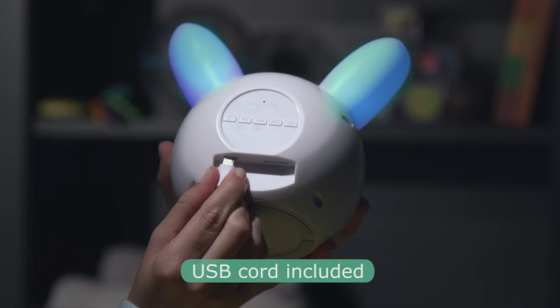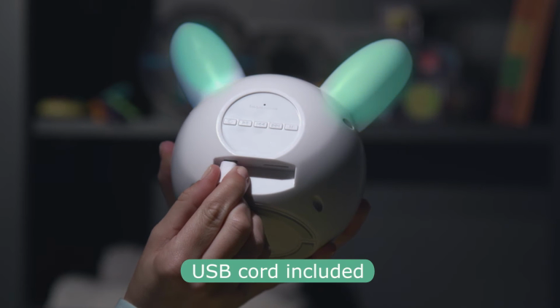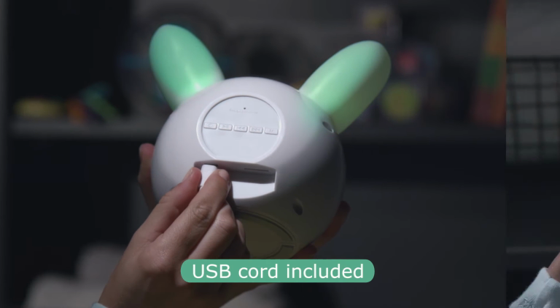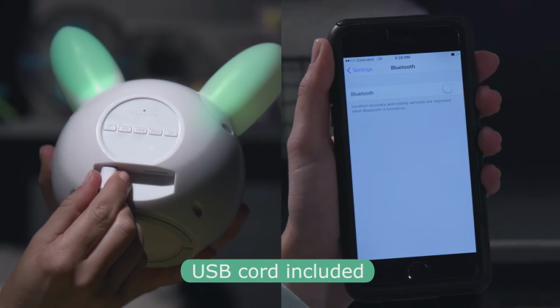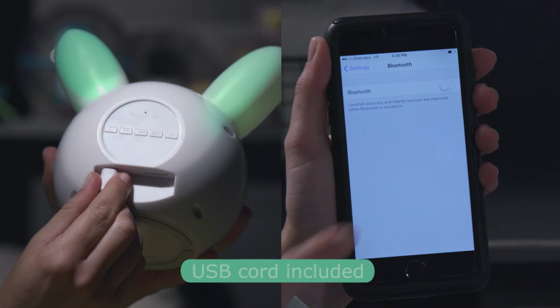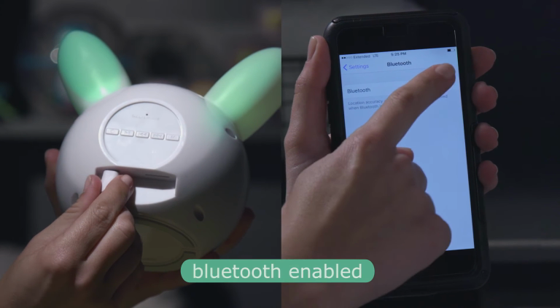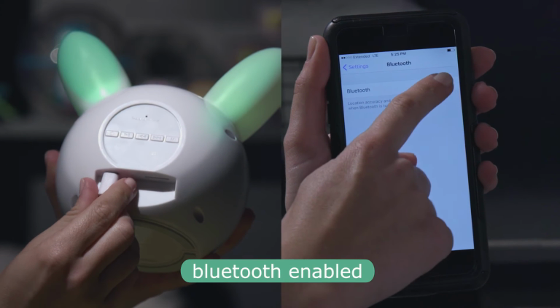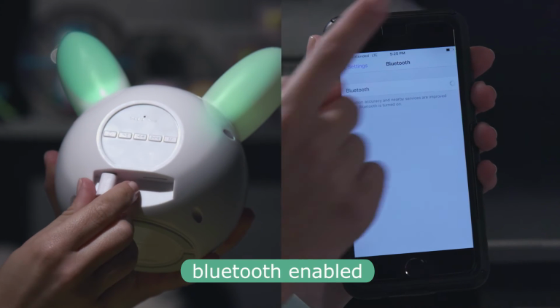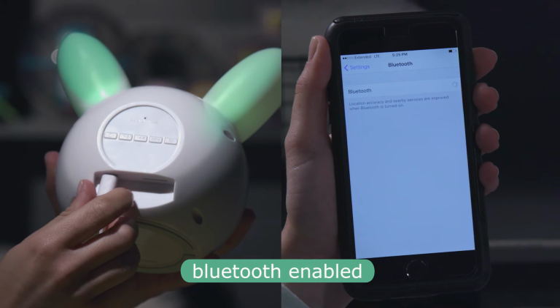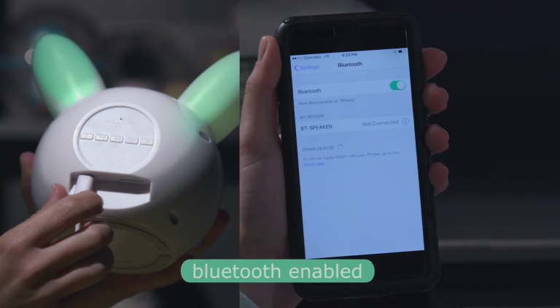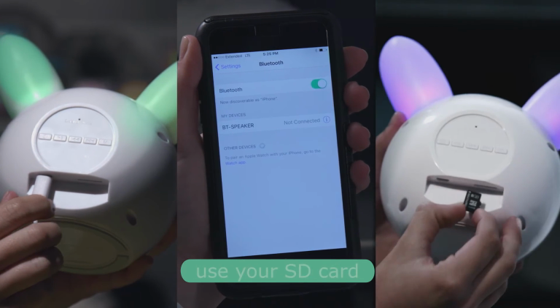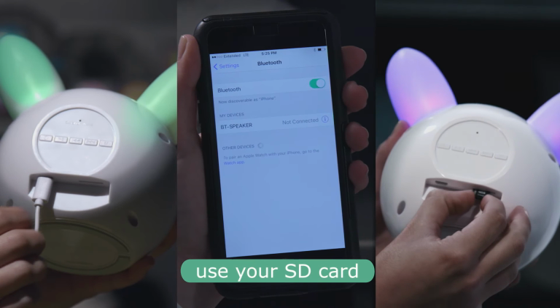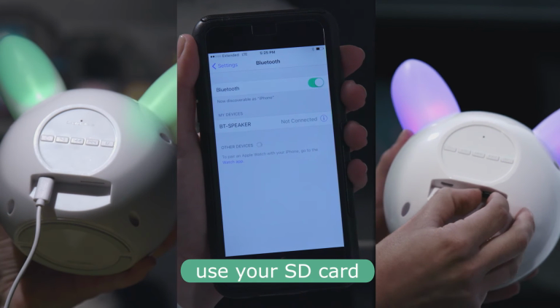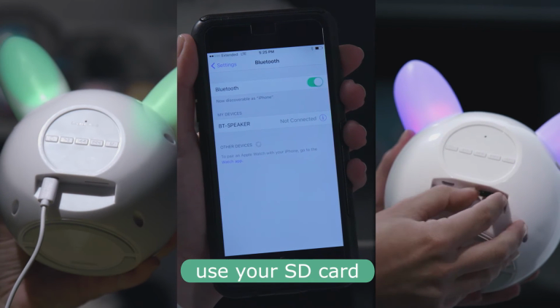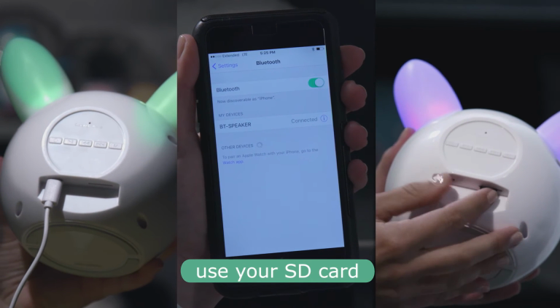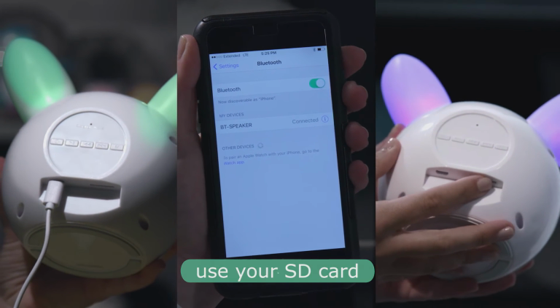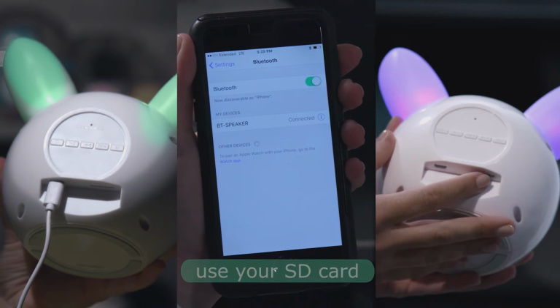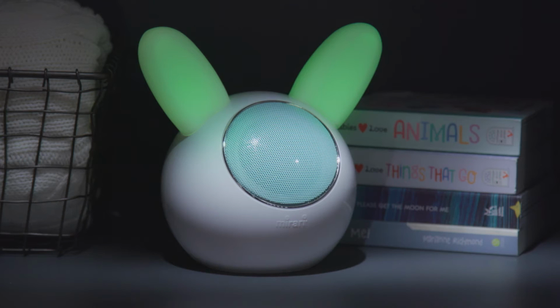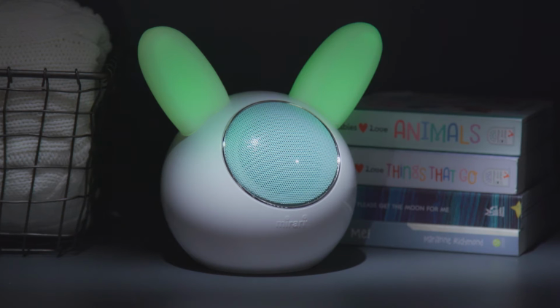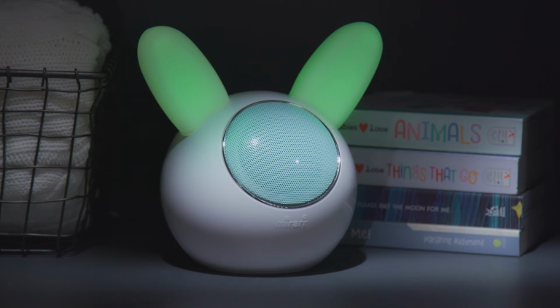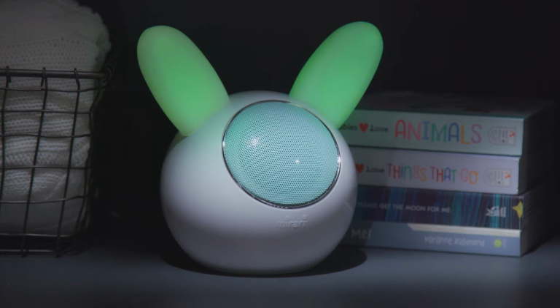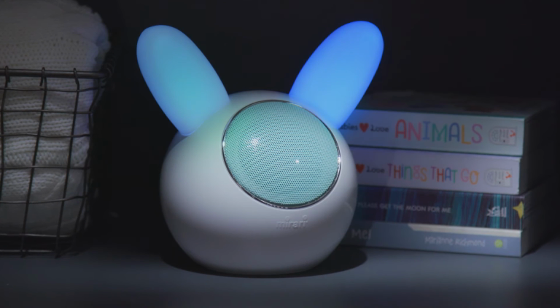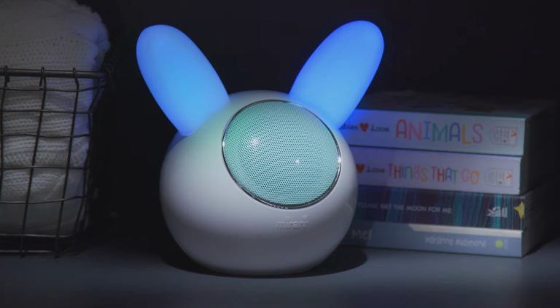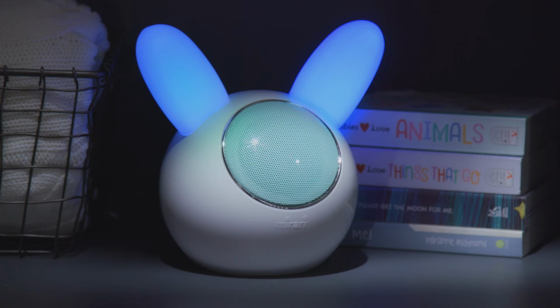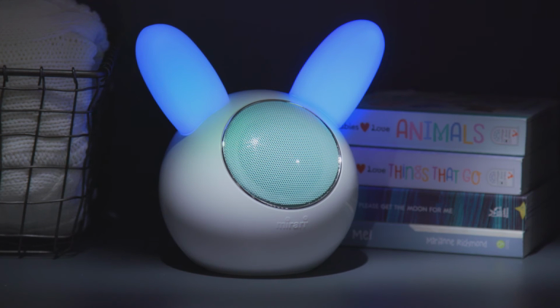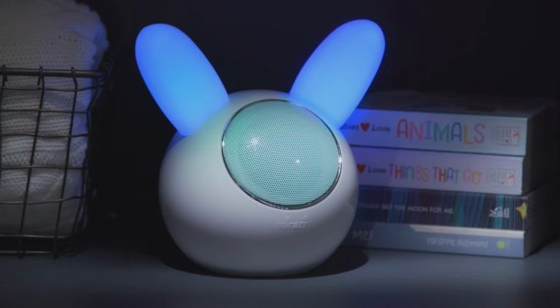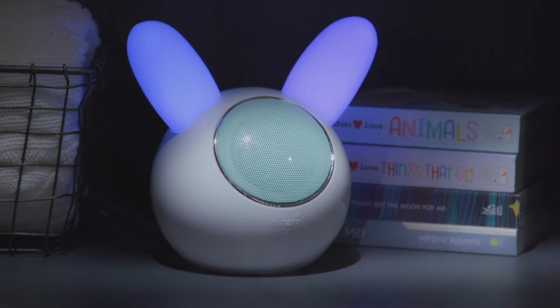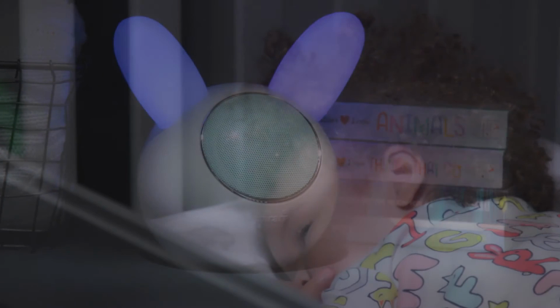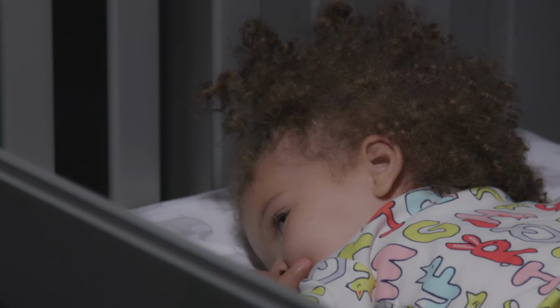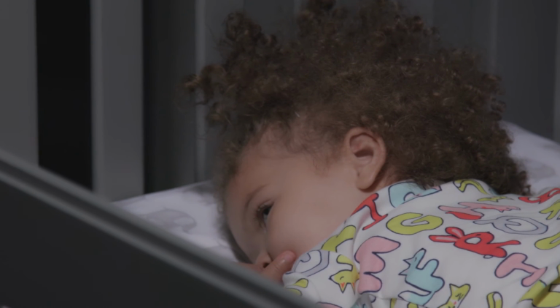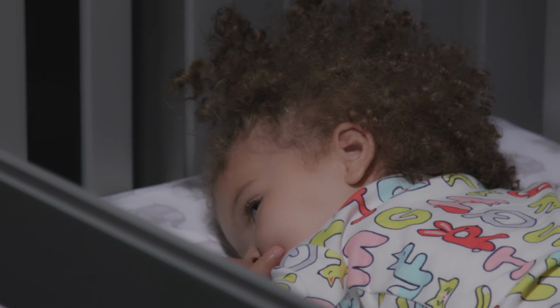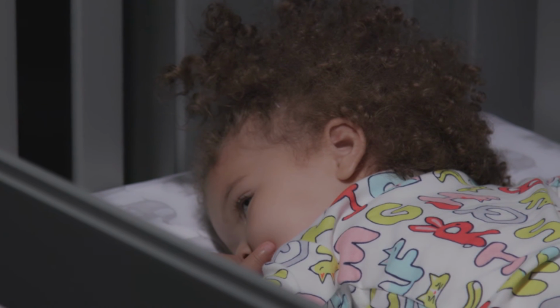Or personalize using your own device with Bluetooth, or your own SD card. Because with a little technology and lots of love, you'll make the sweetest sounds in the nursery.